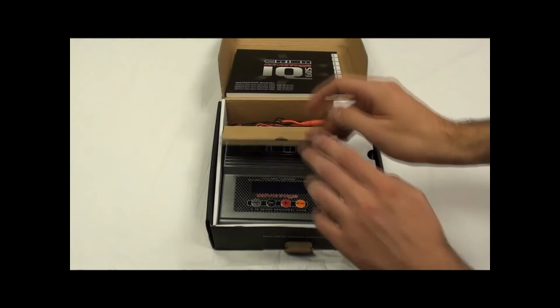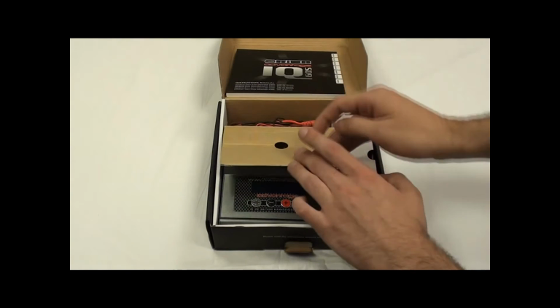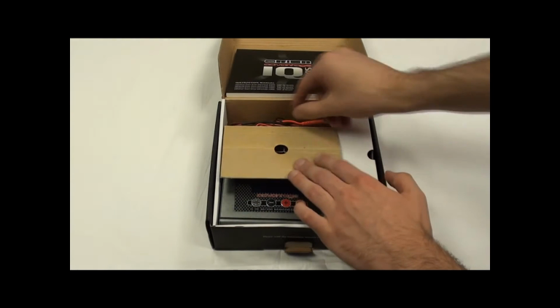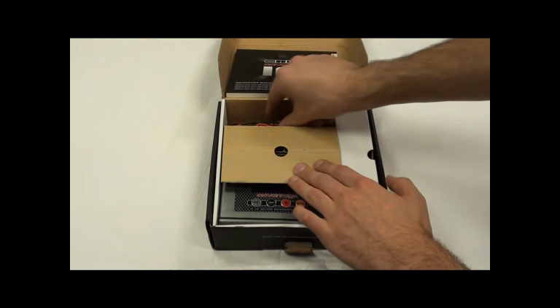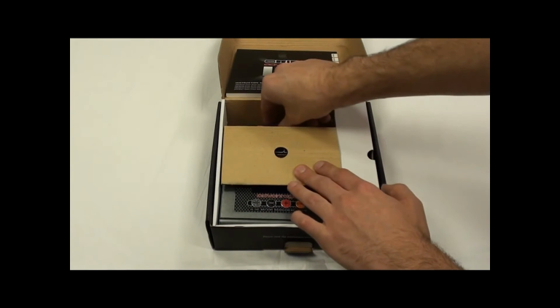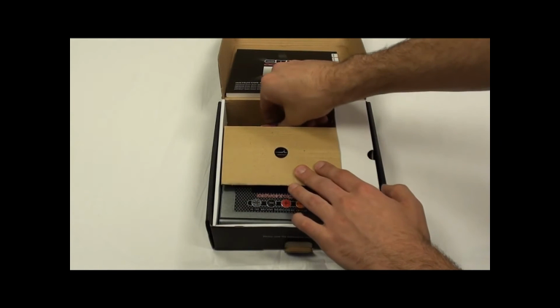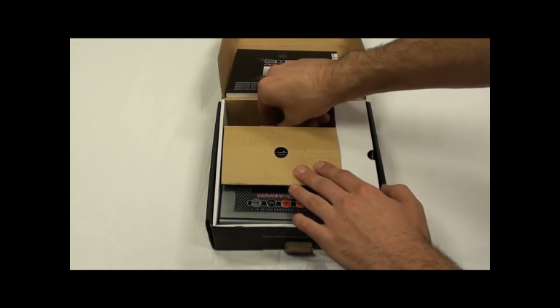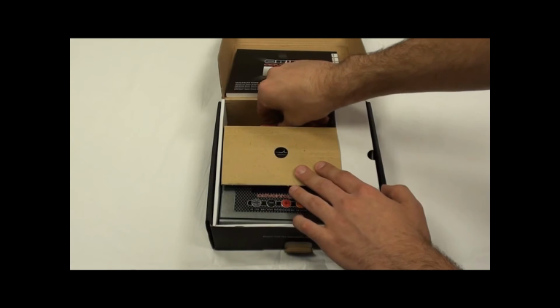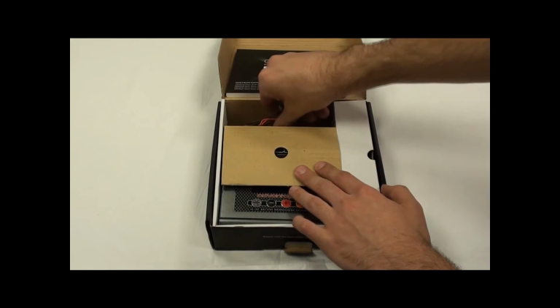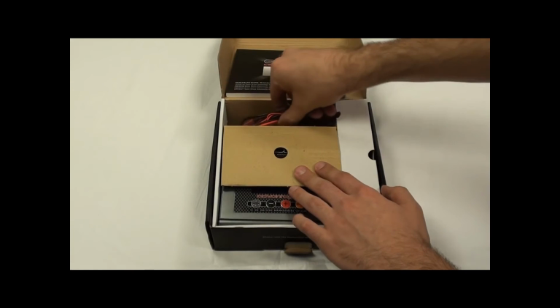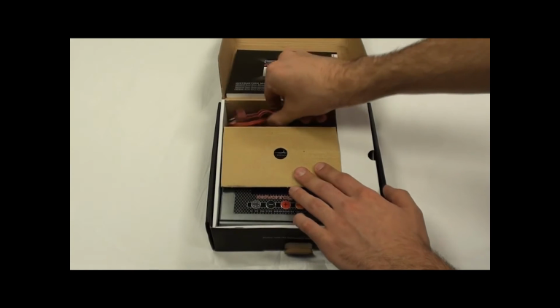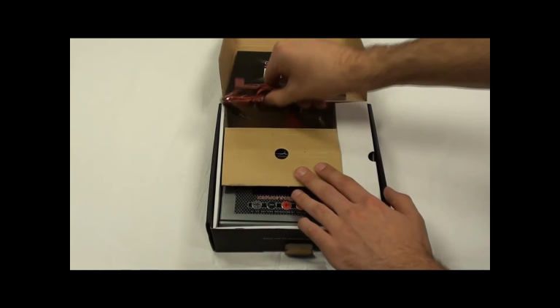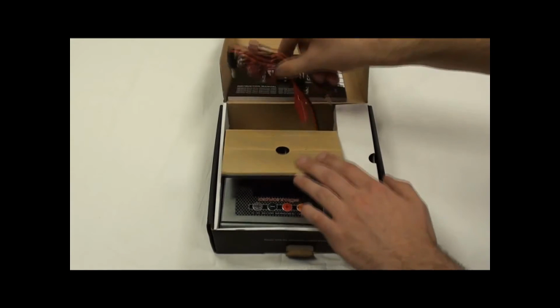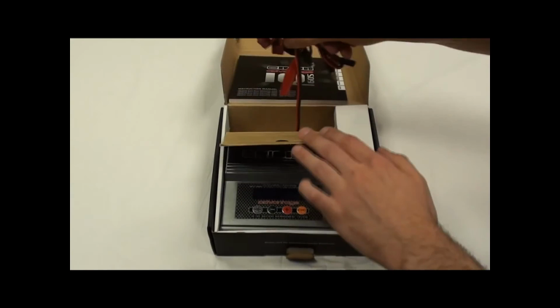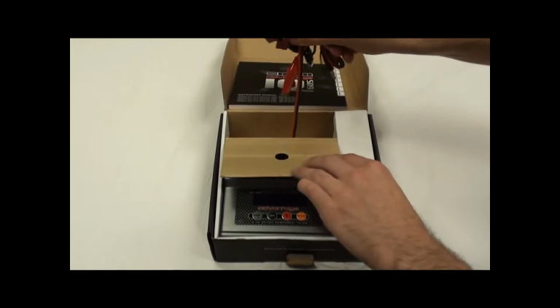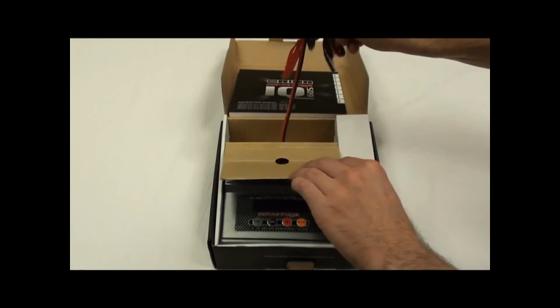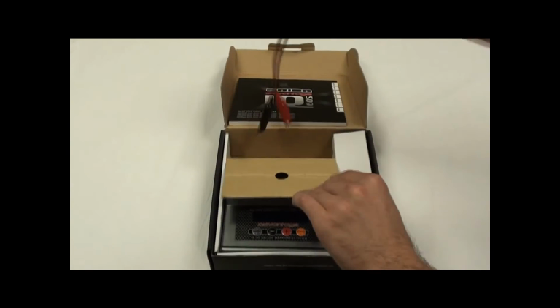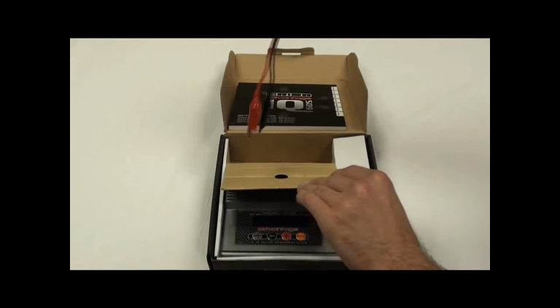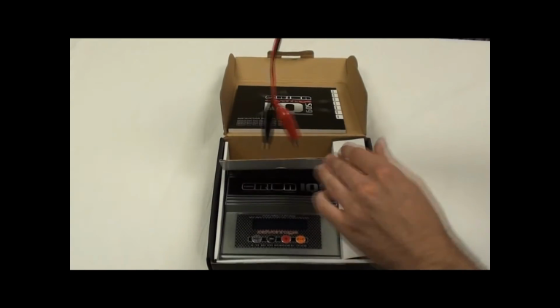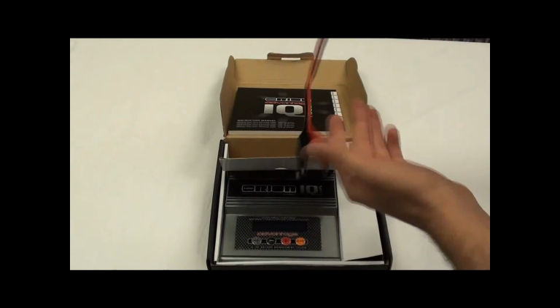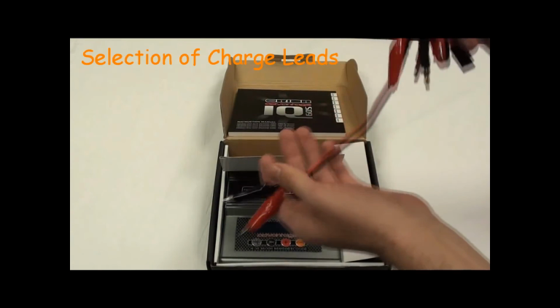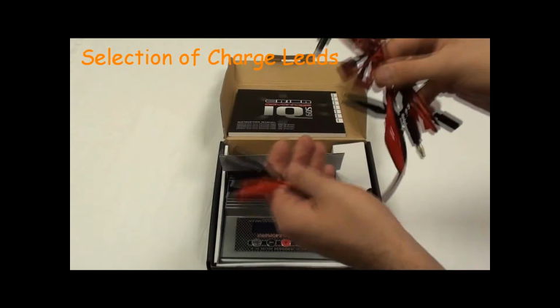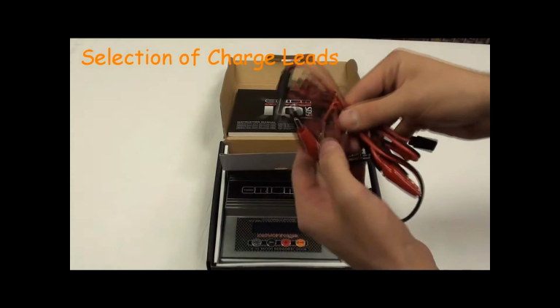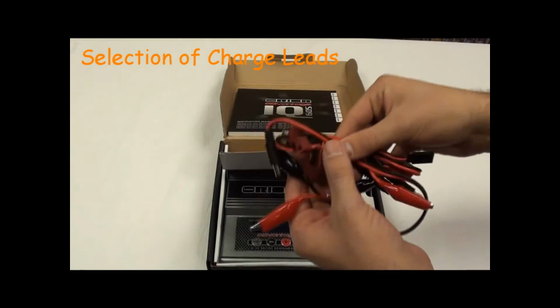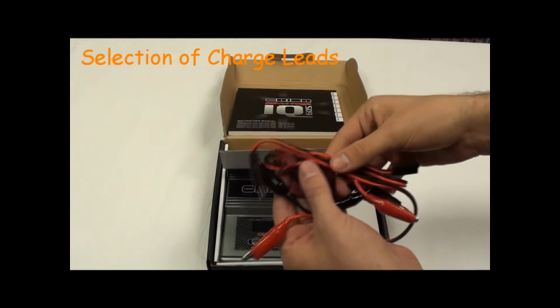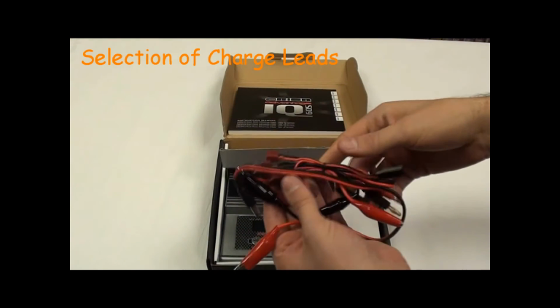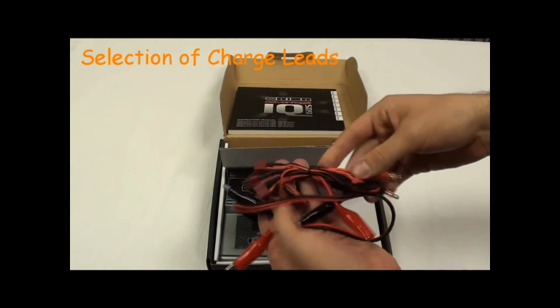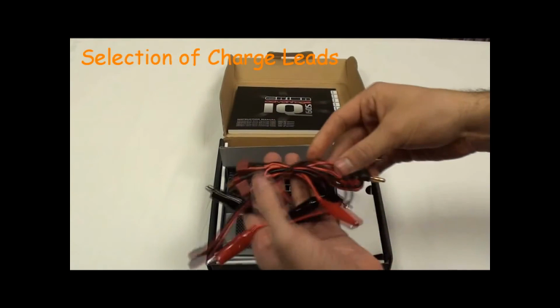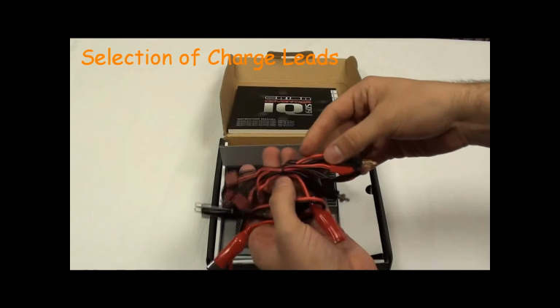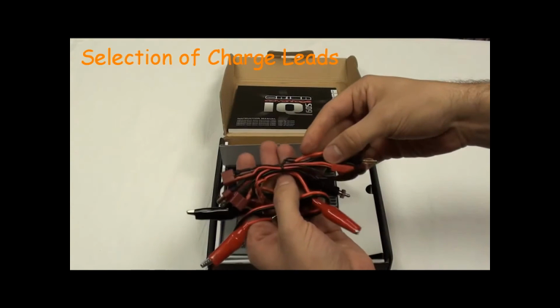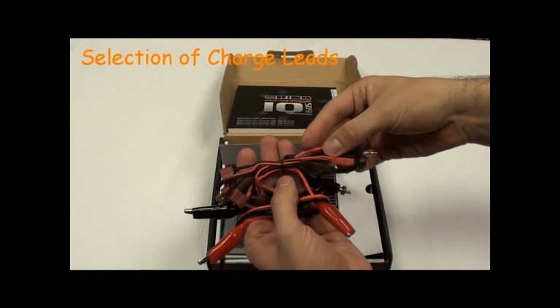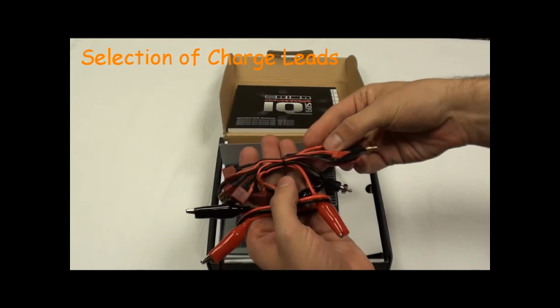And also a selection of charge leads, which include Deans, RX, and a Glow Start charger.